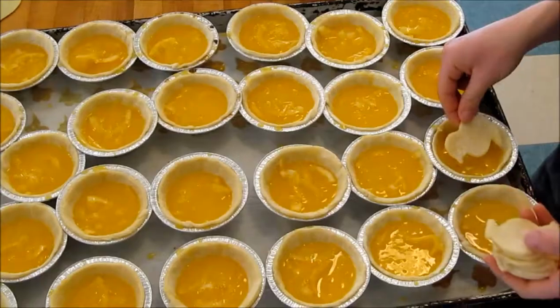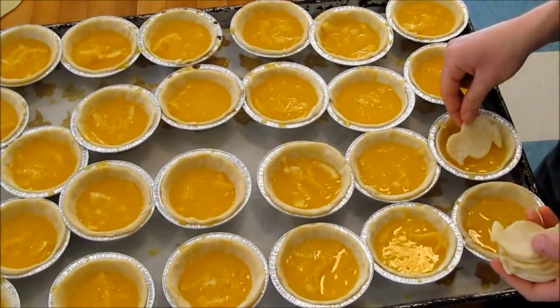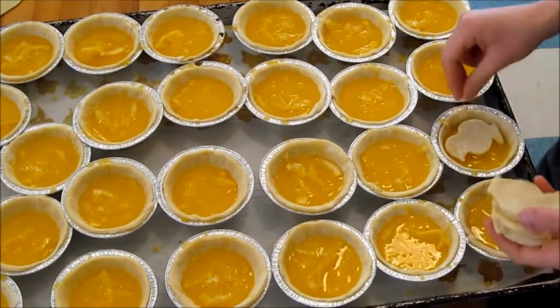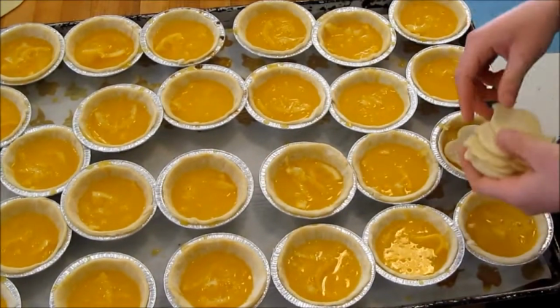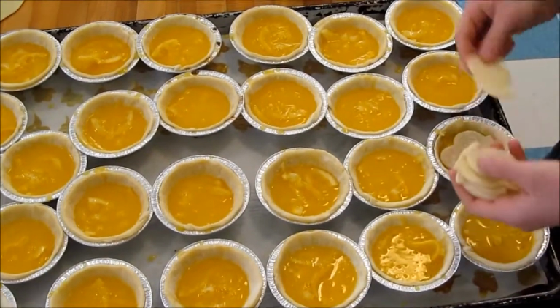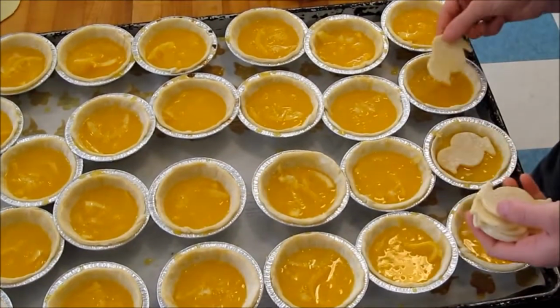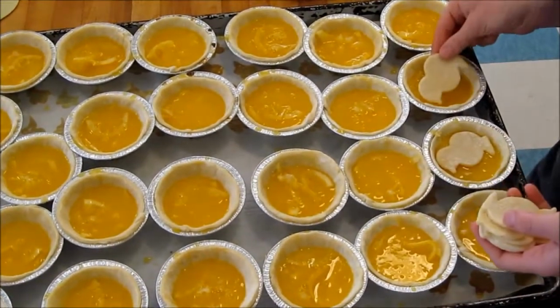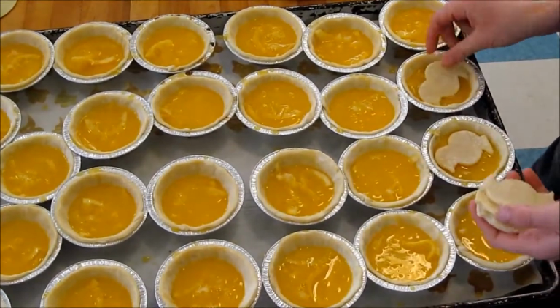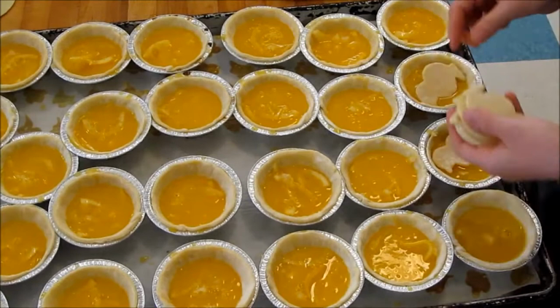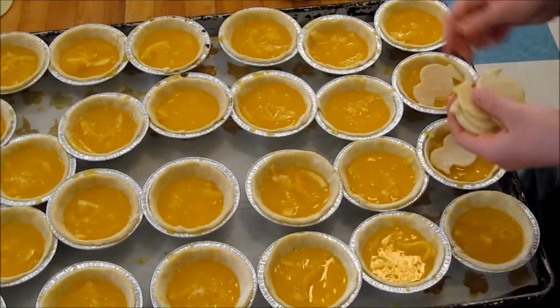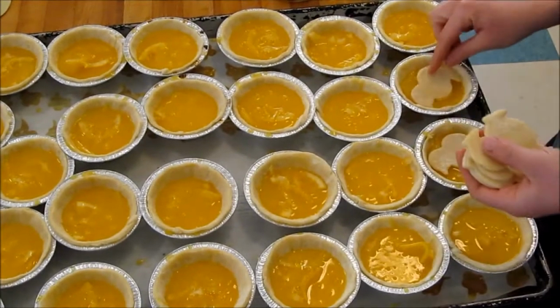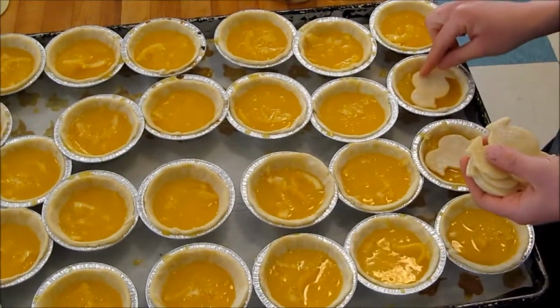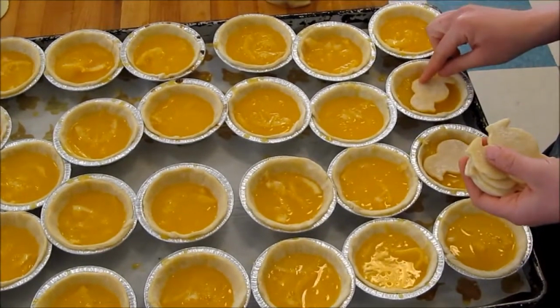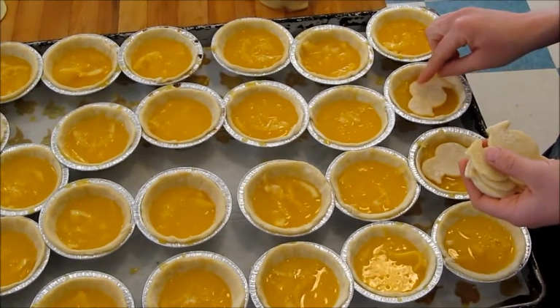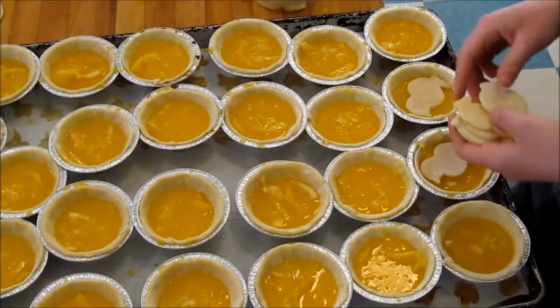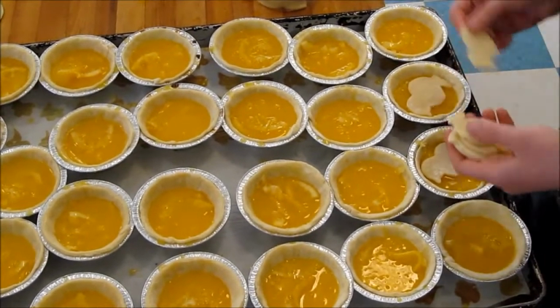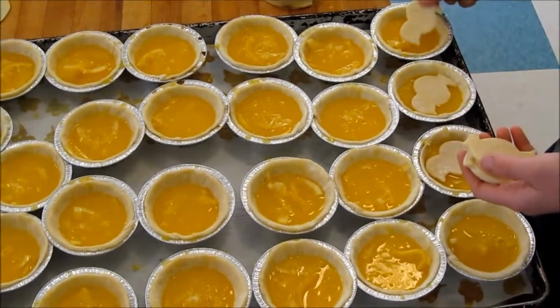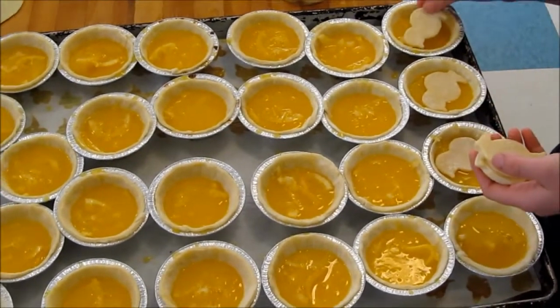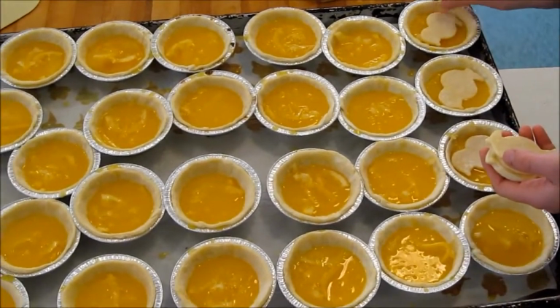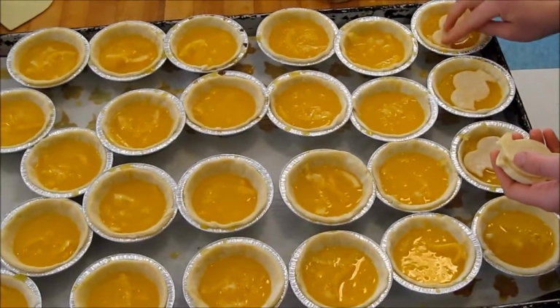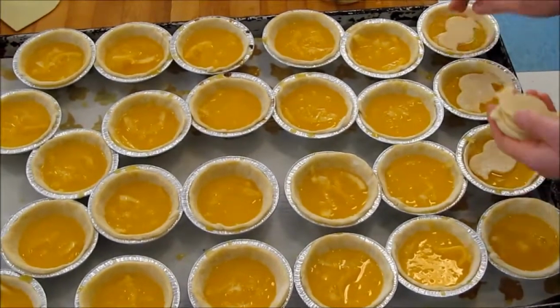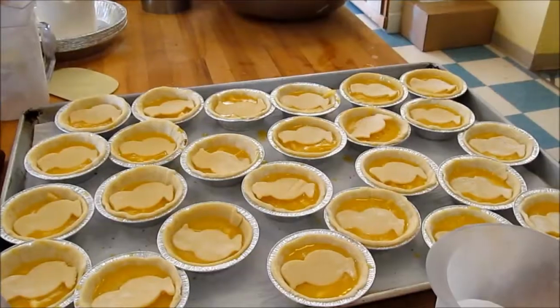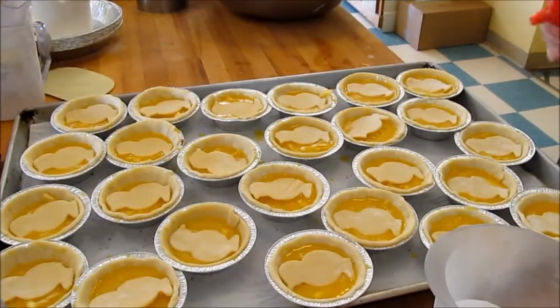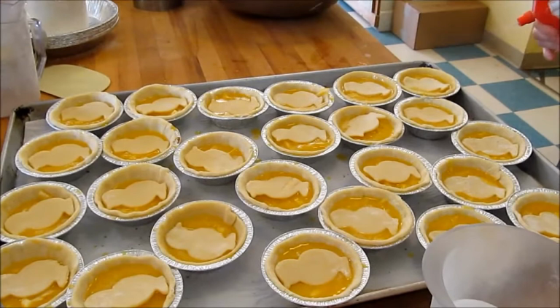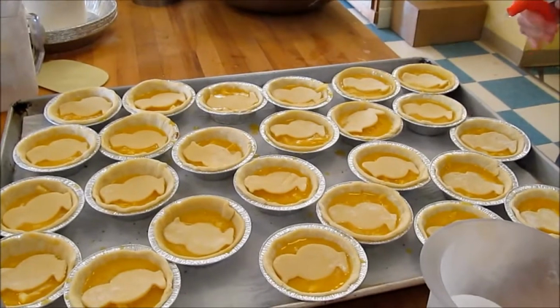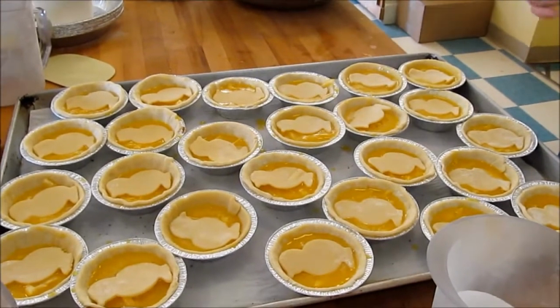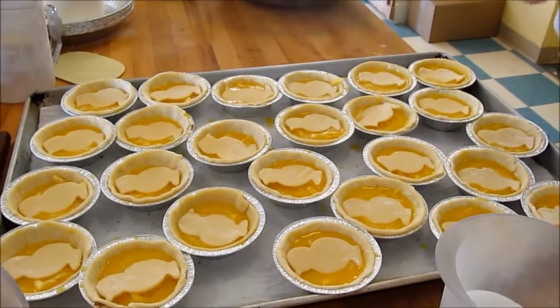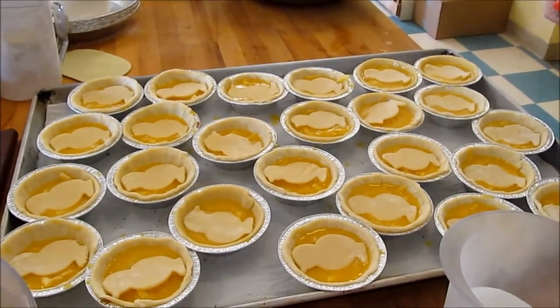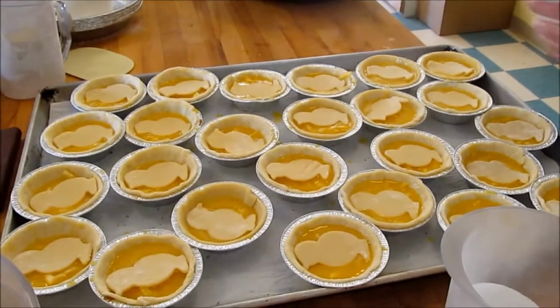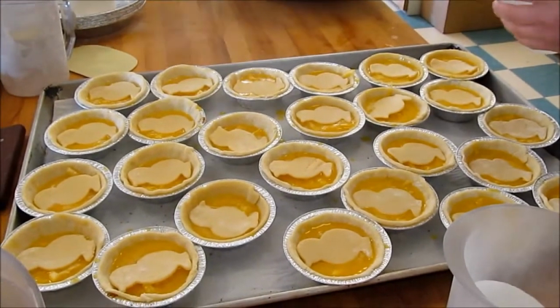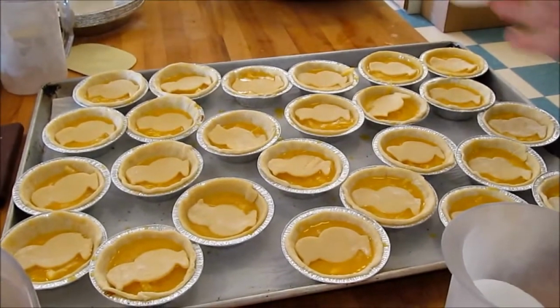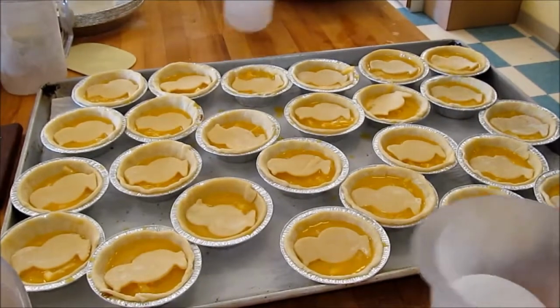We add a pastry topper. Before we put them in the oven, we spray them lightly with water and sprinkle them with sugar.